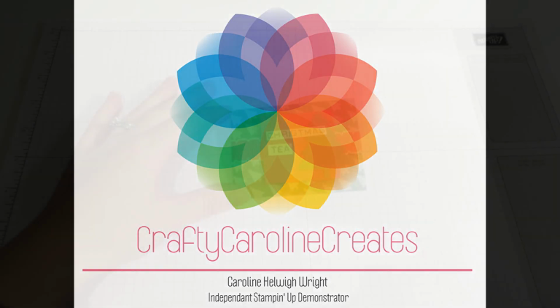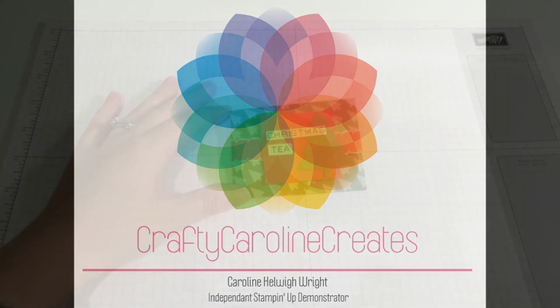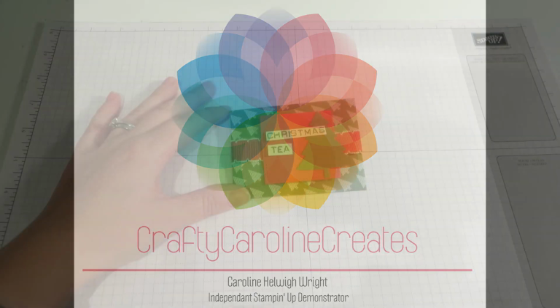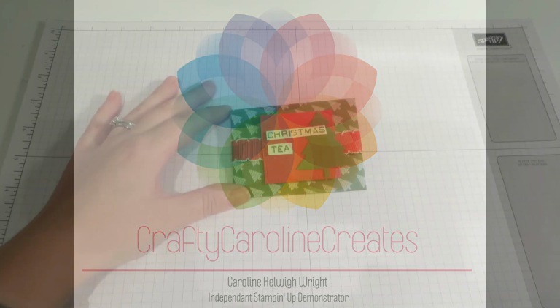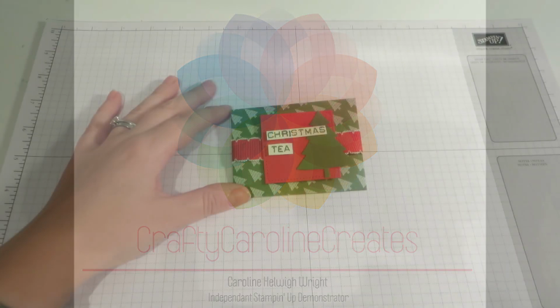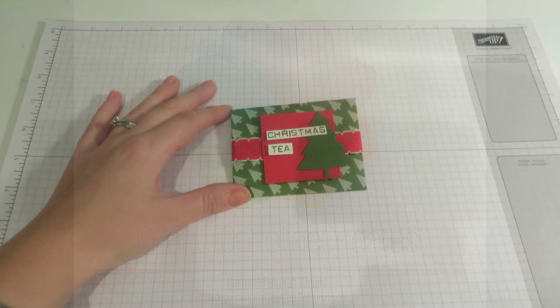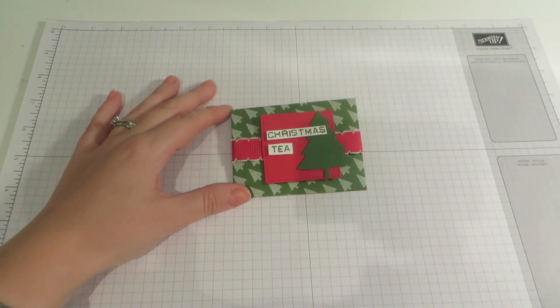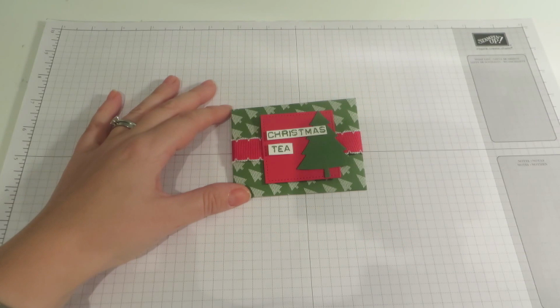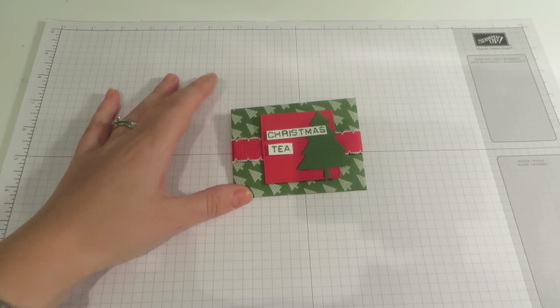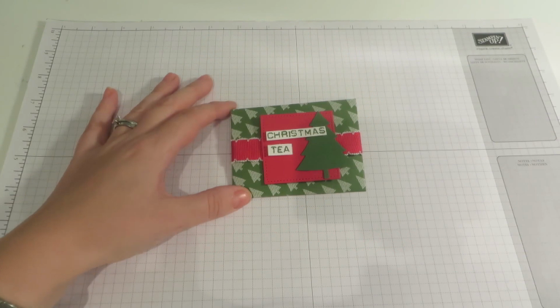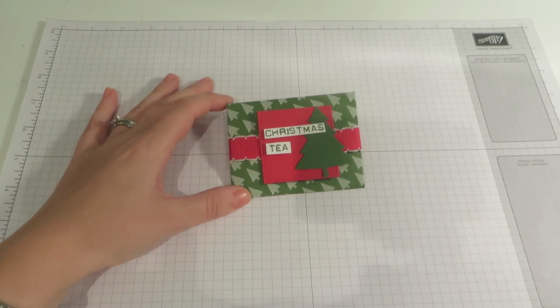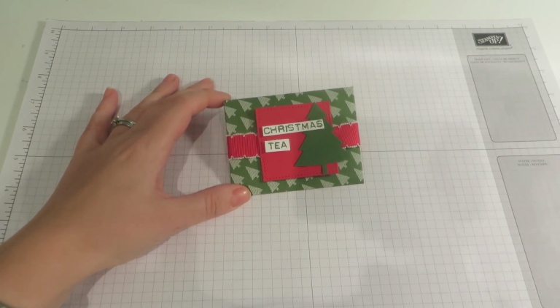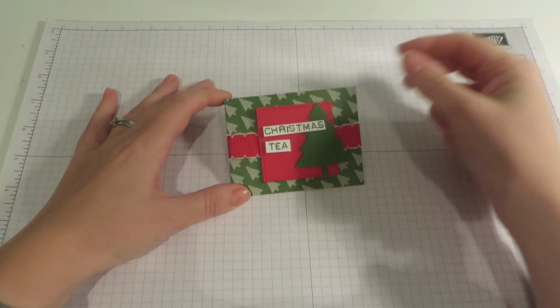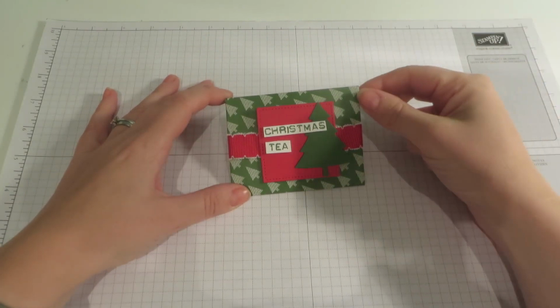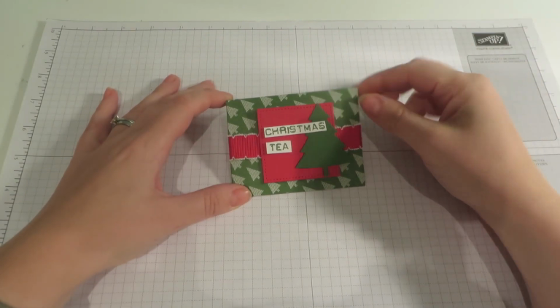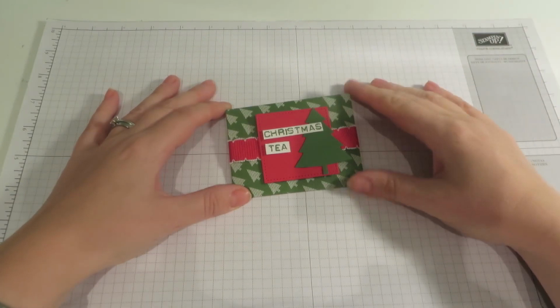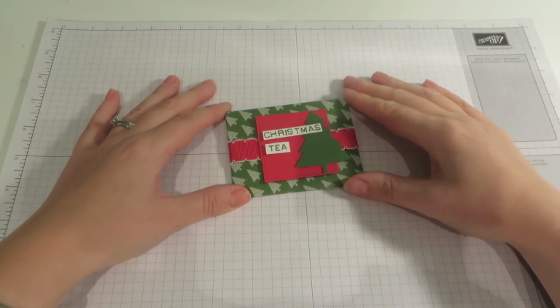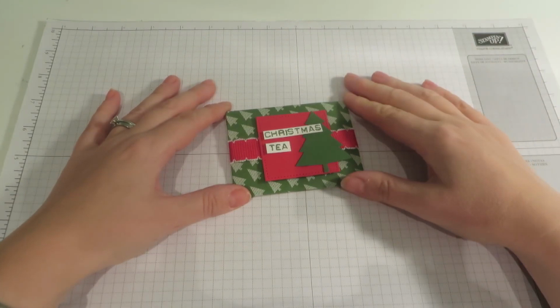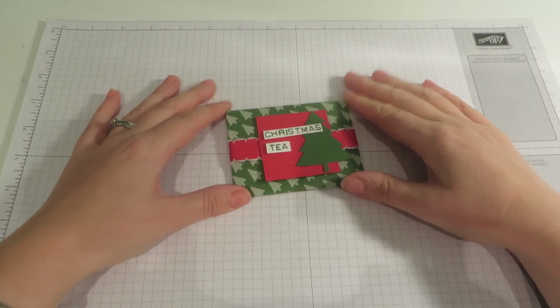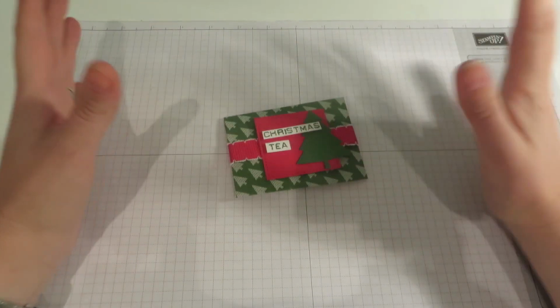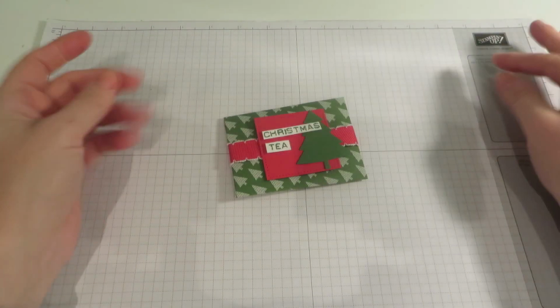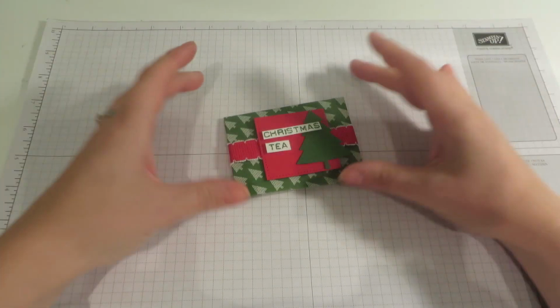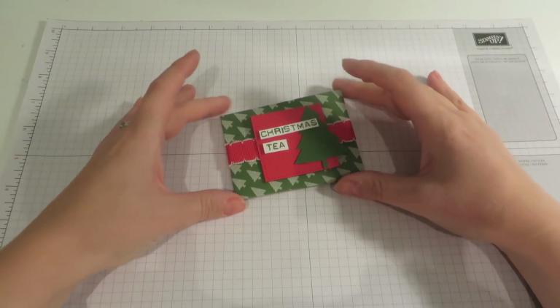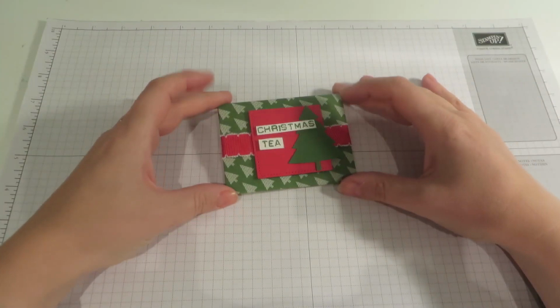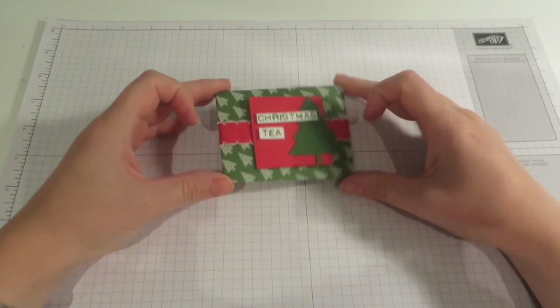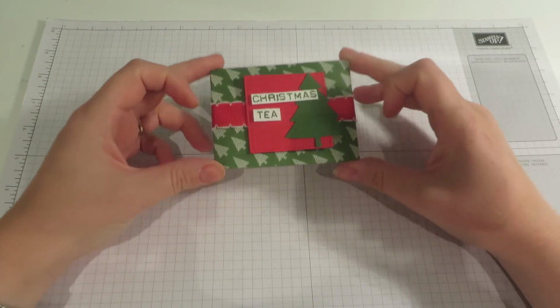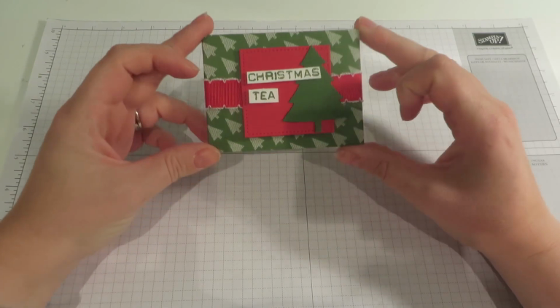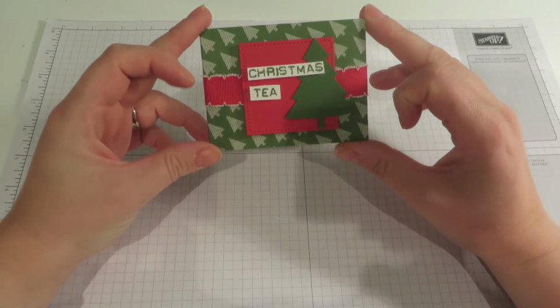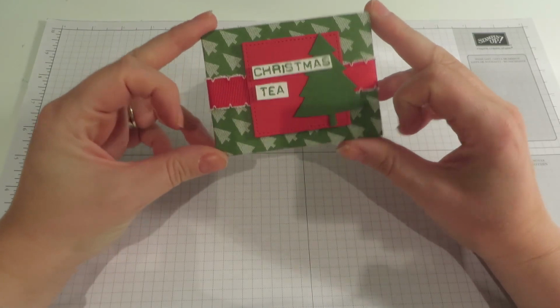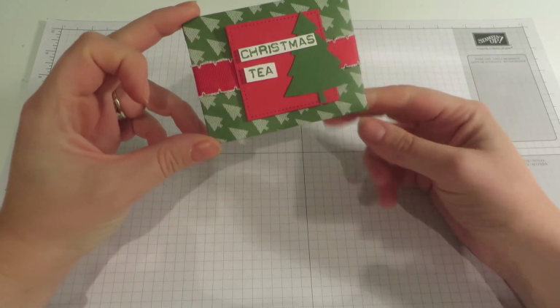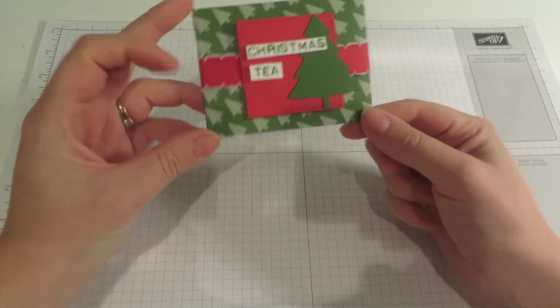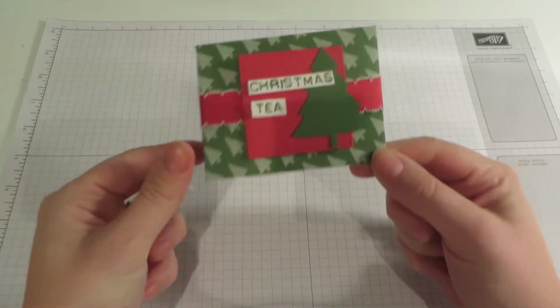Hi everybody, it's Caroline here from CraftyCarolineCreates.com. Today I have a really cute, really fun, really quick and simple project for you.